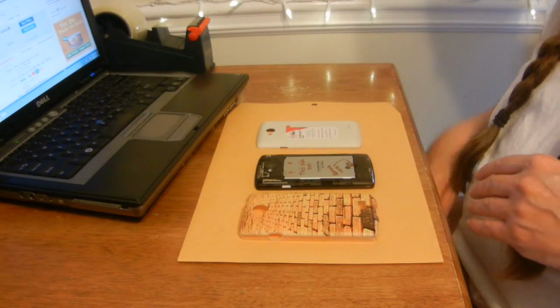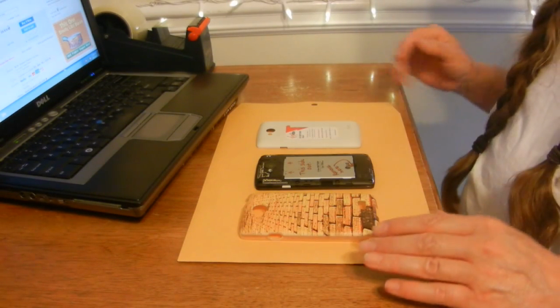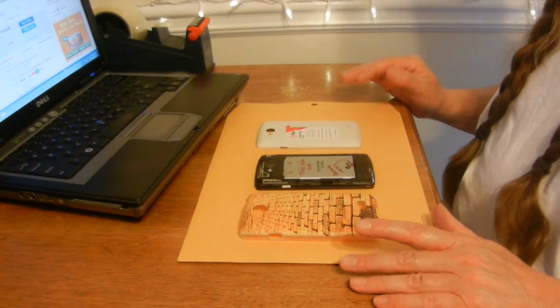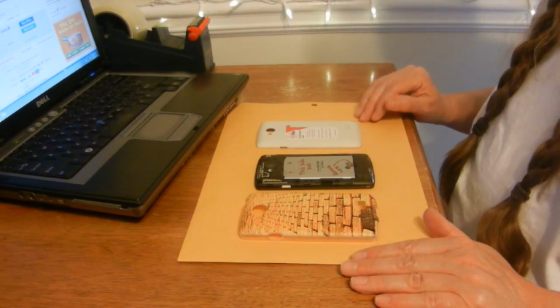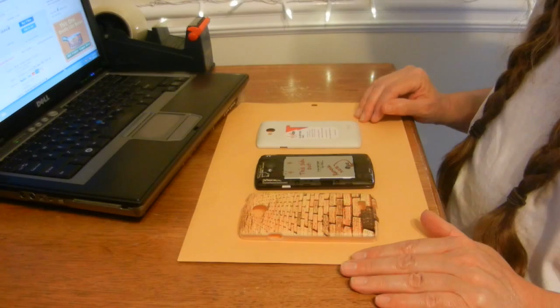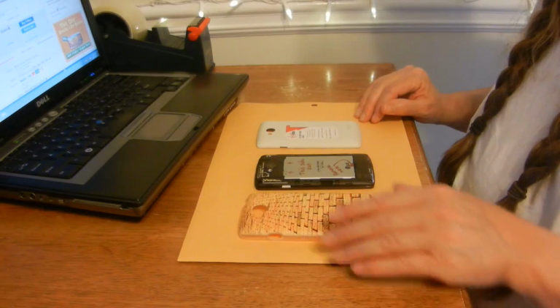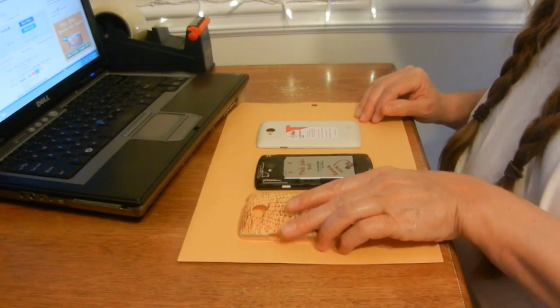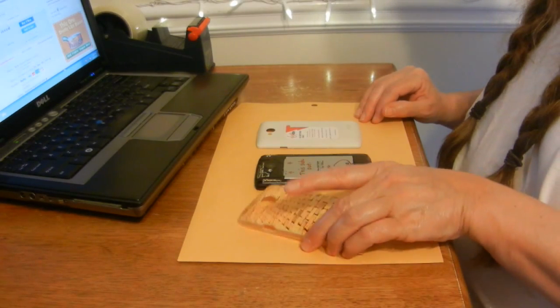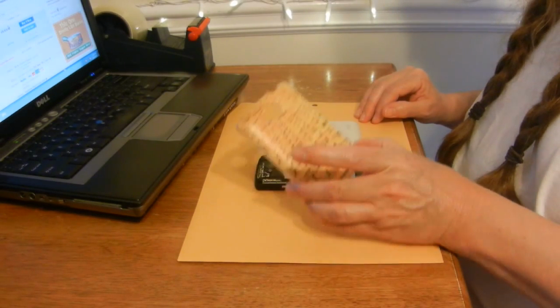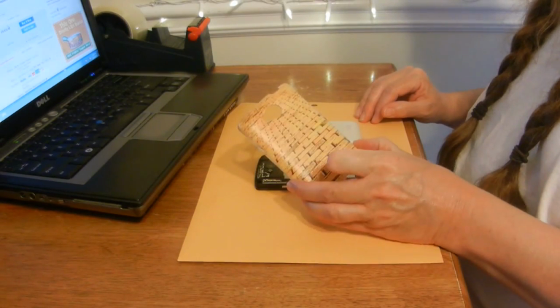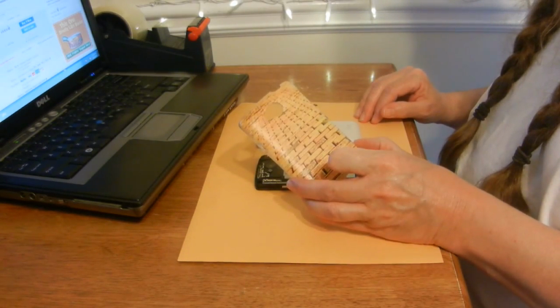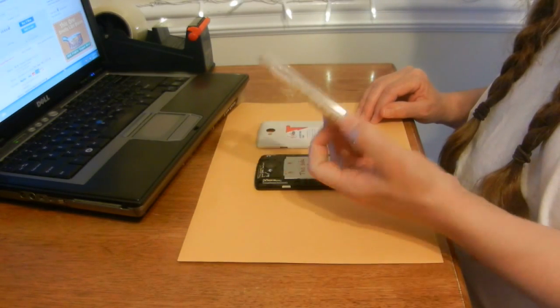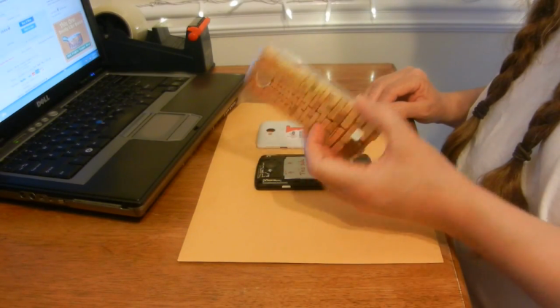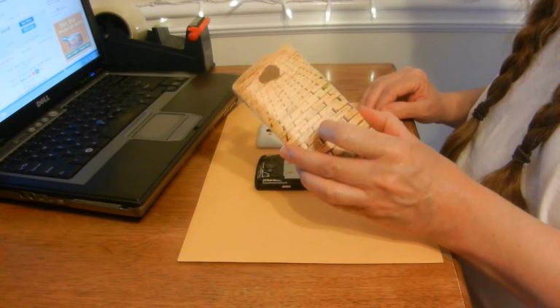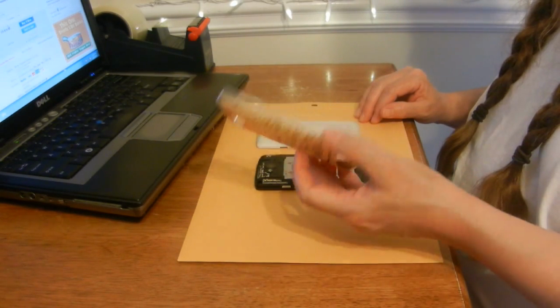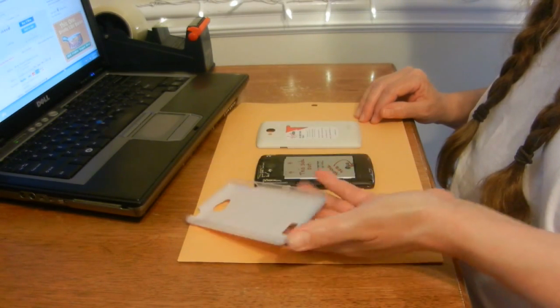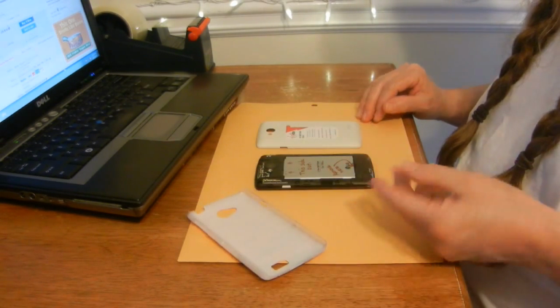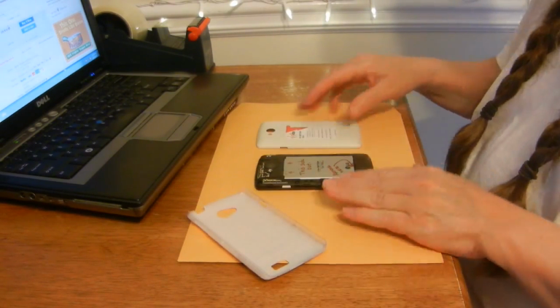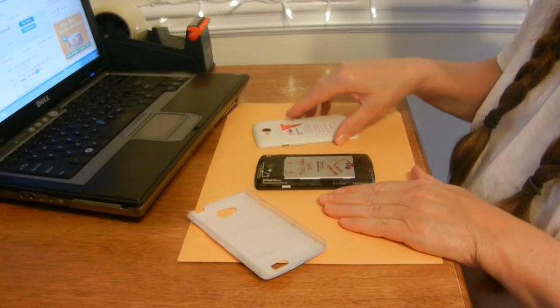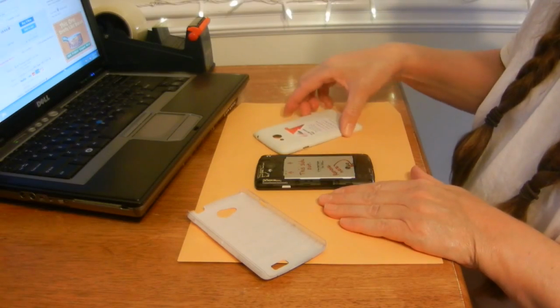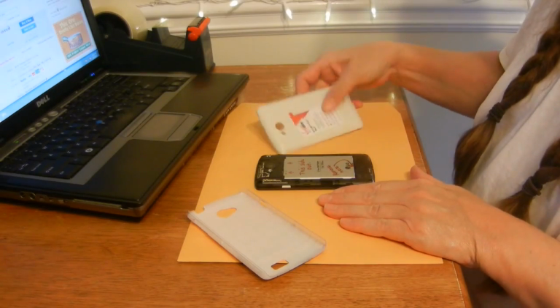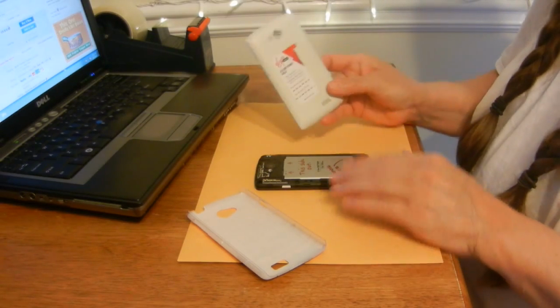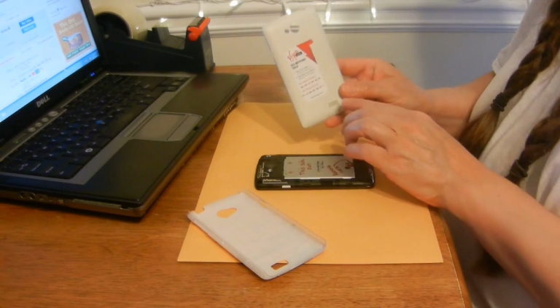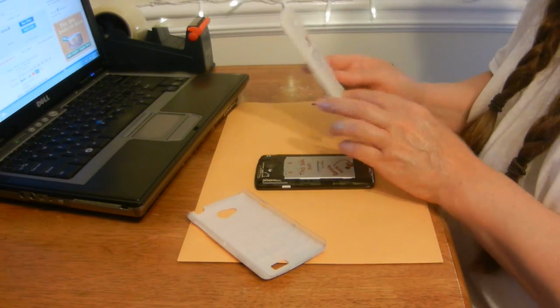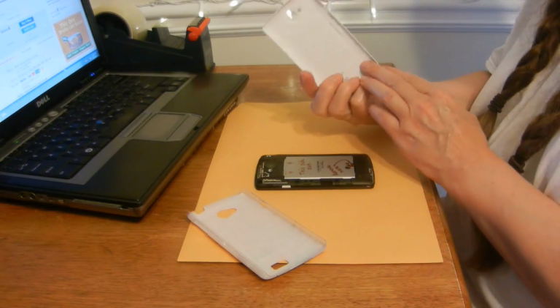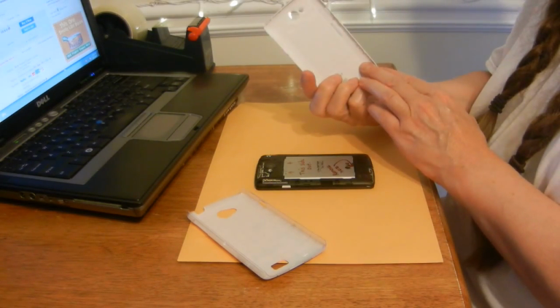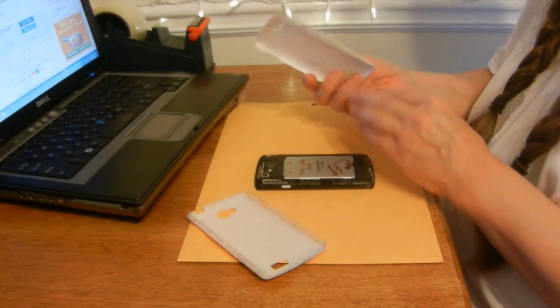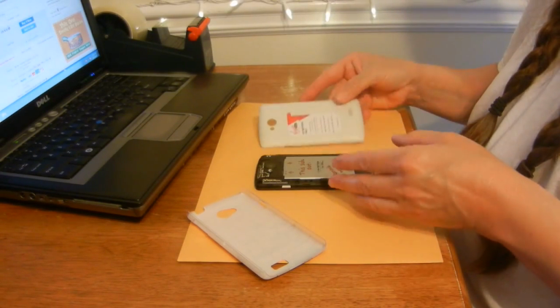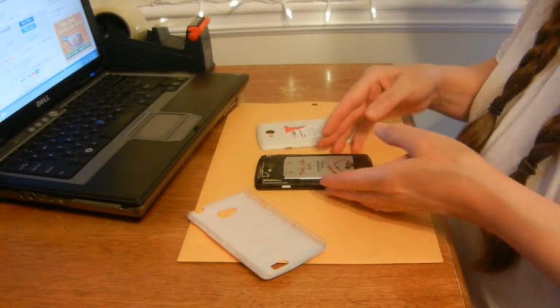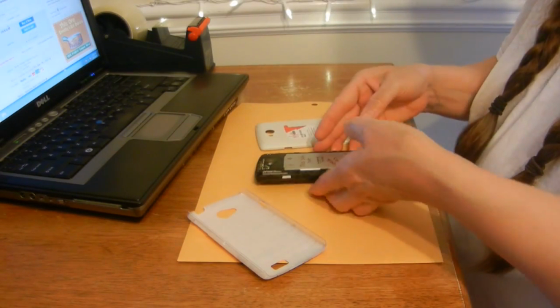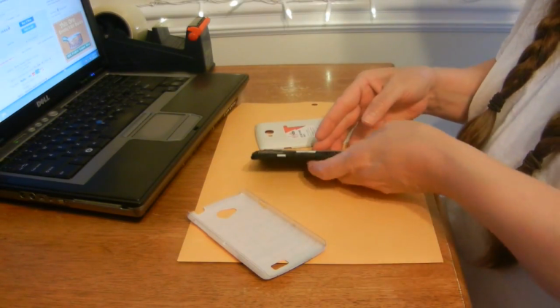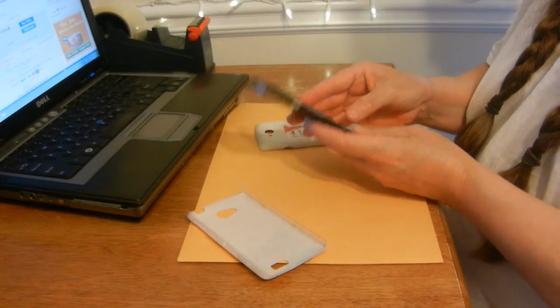This is what came in the box with your phone — a decorative cover. I thought it would be more significant. You can use it or not. This is the actual phone cover, the one with the sticker on it.